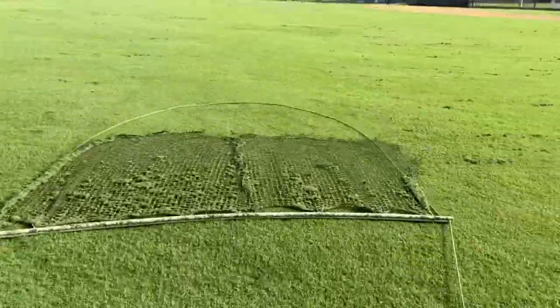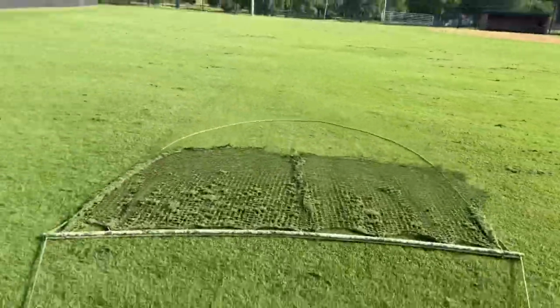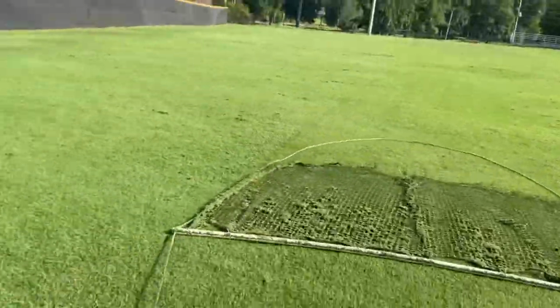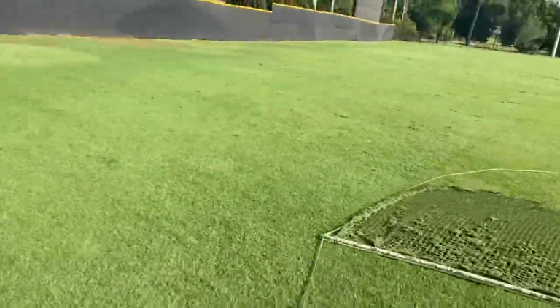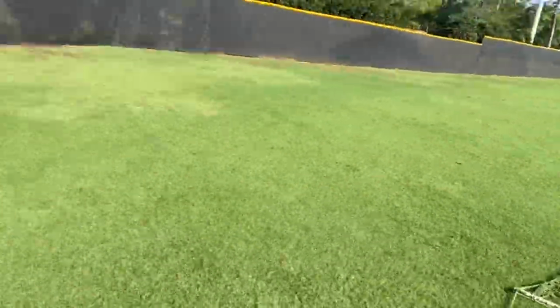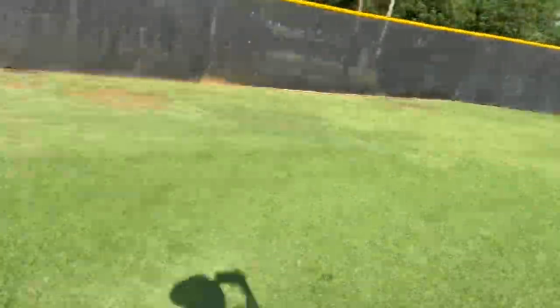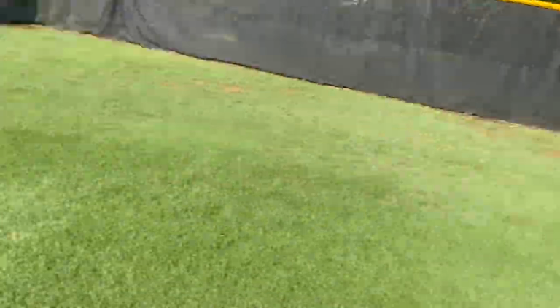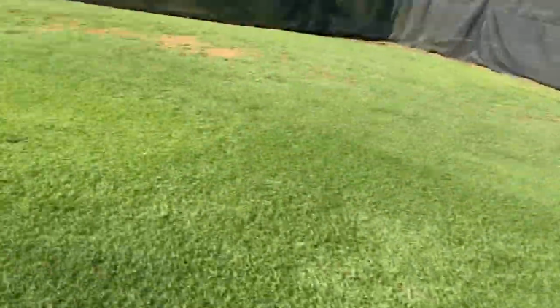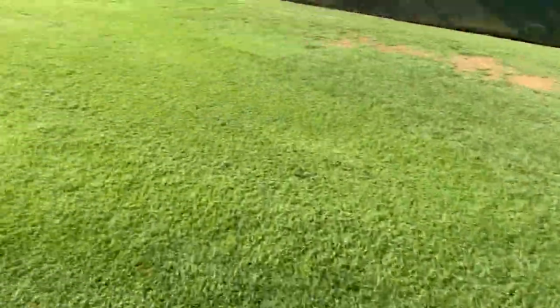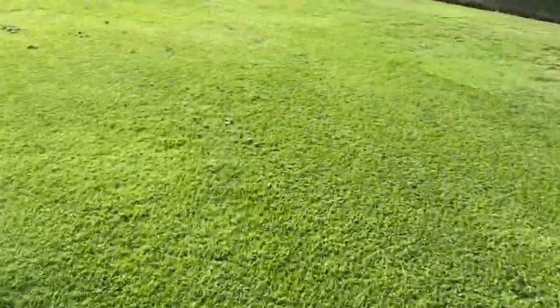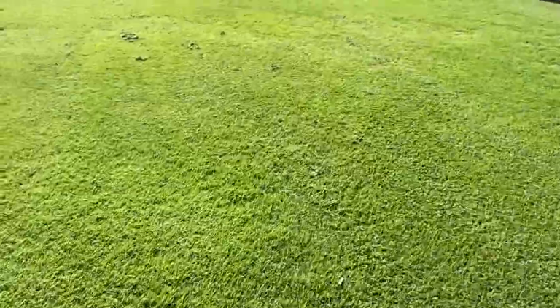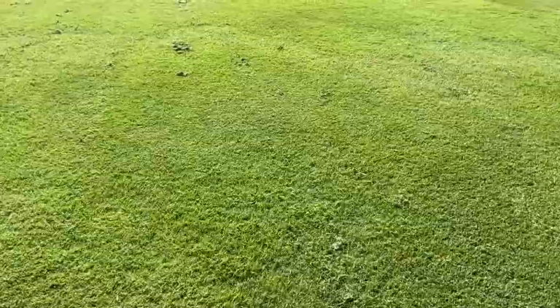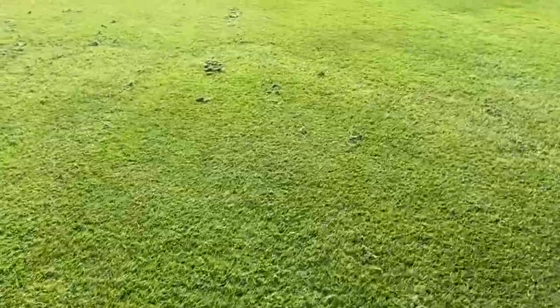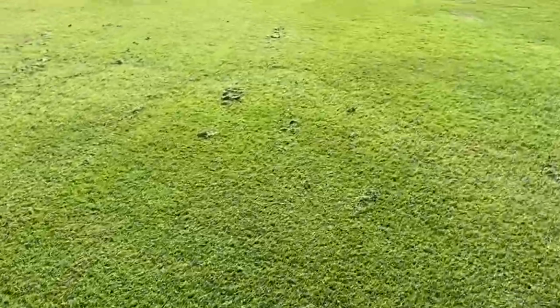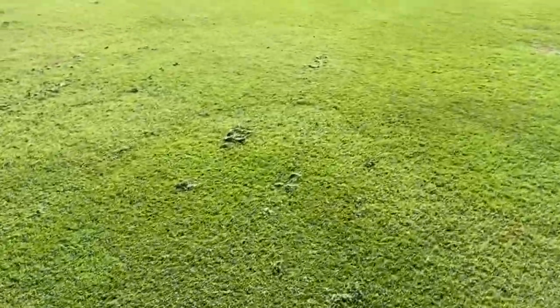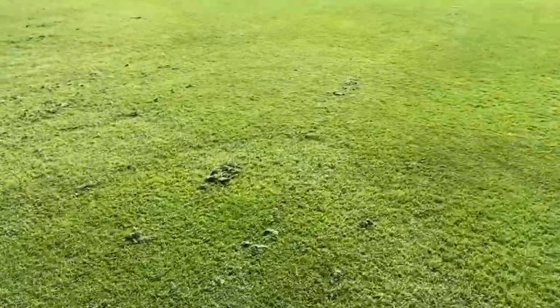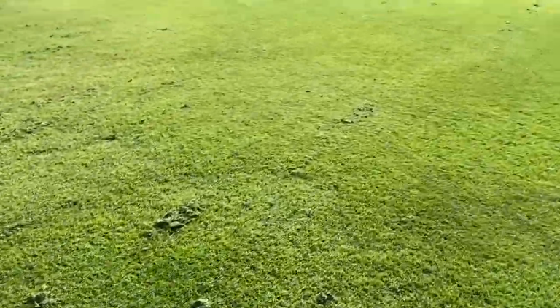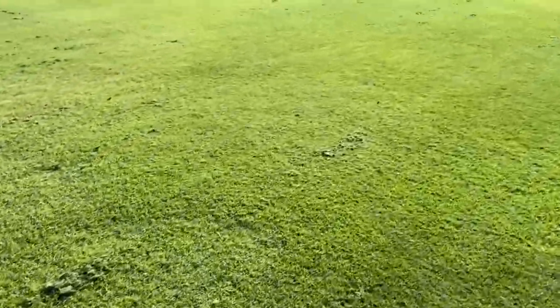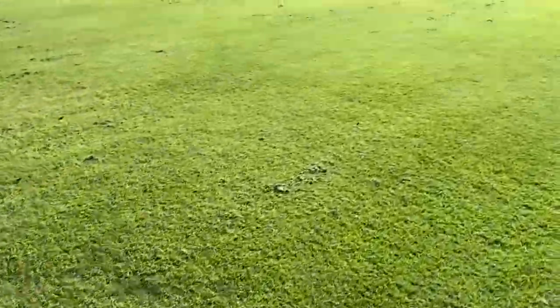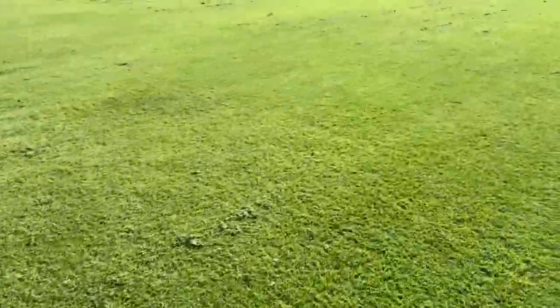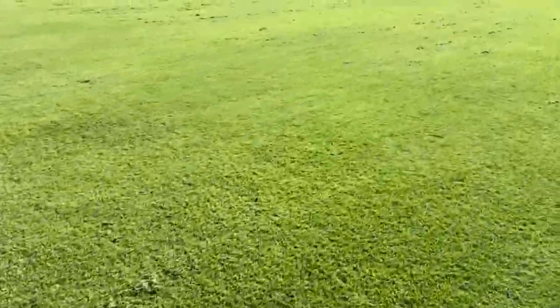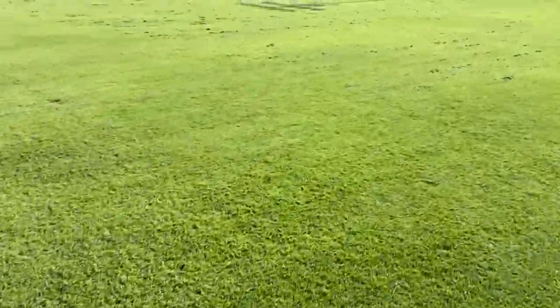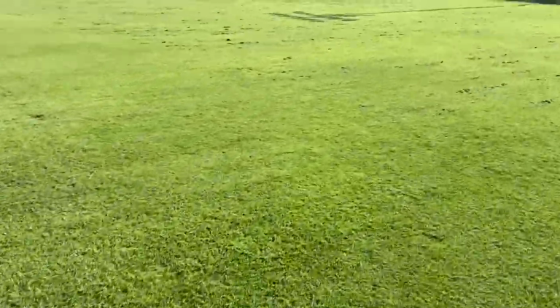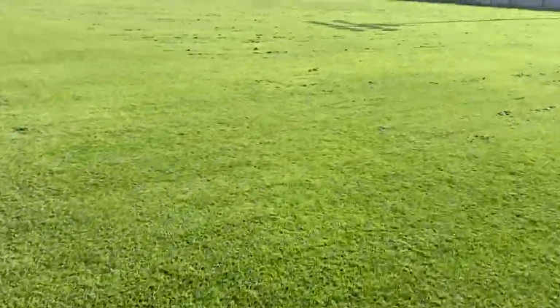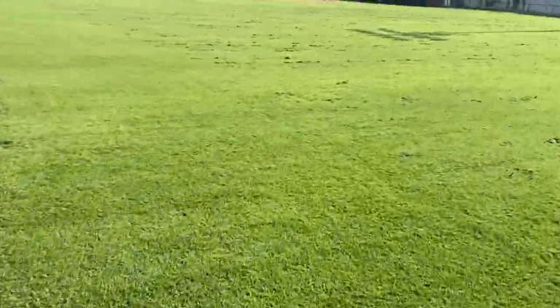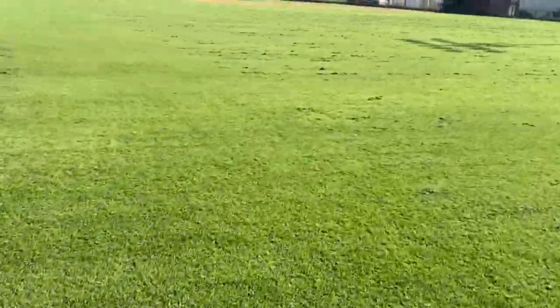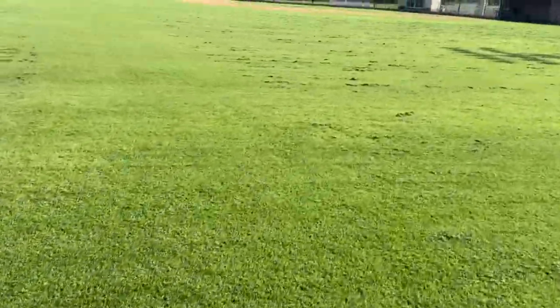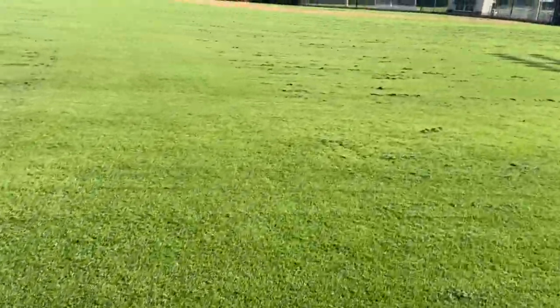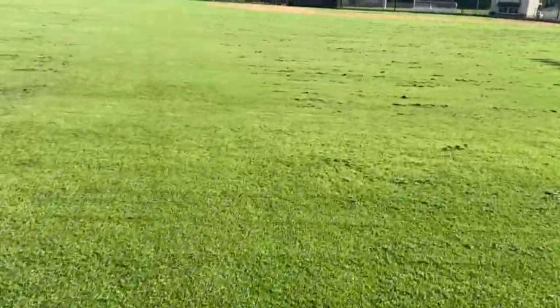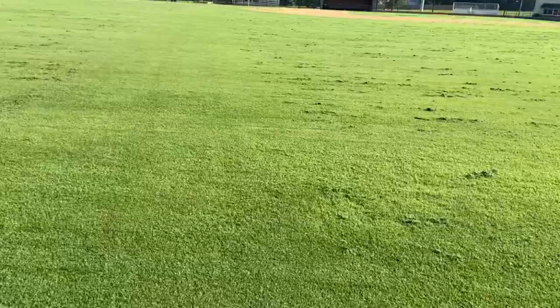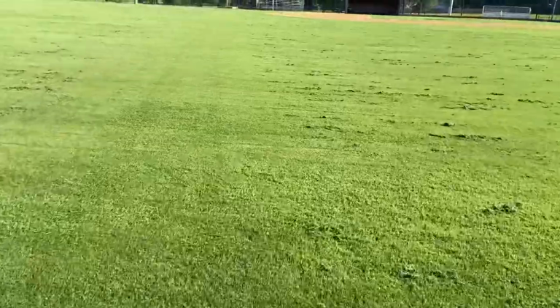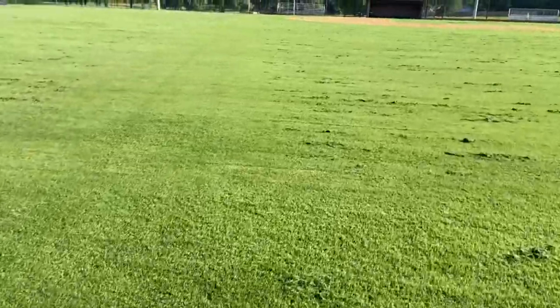This leaves you a nice smooth surface with no grass clippings visible. Here is a quick video showing you this process, and here are some before and after pictures.